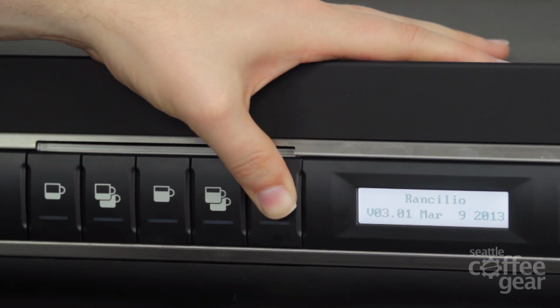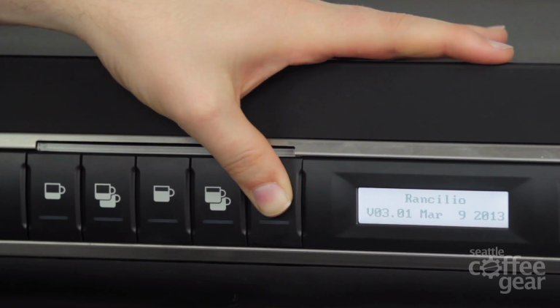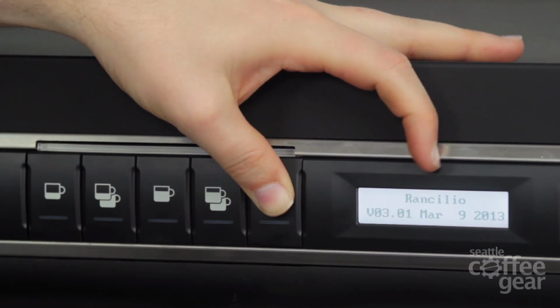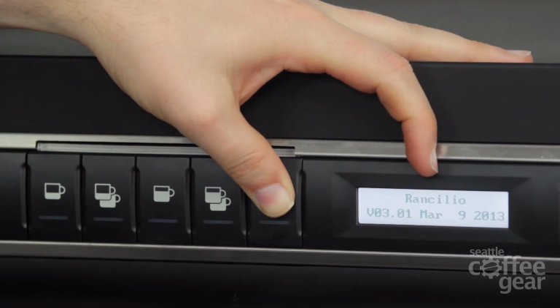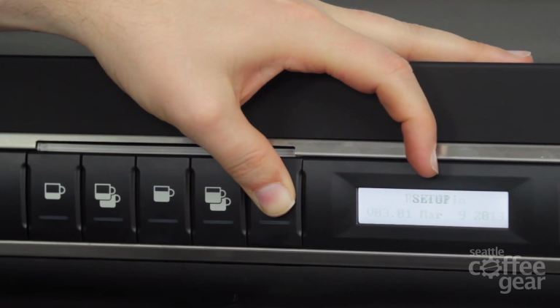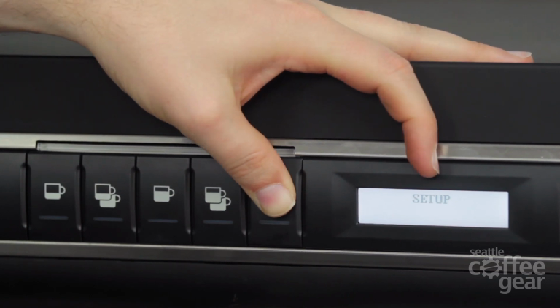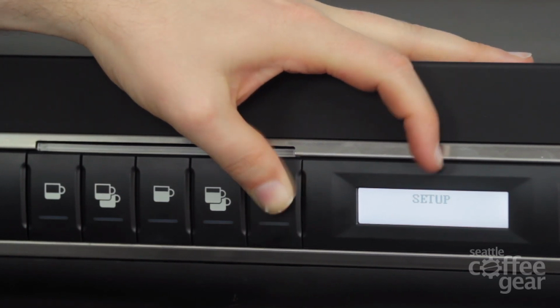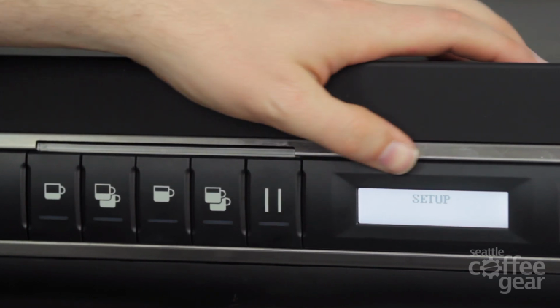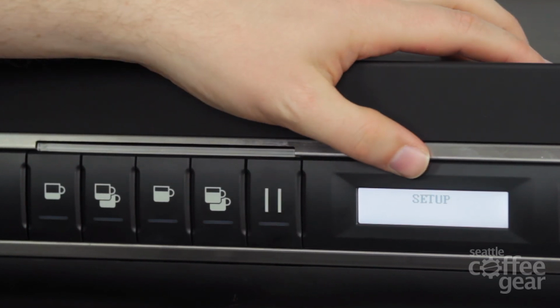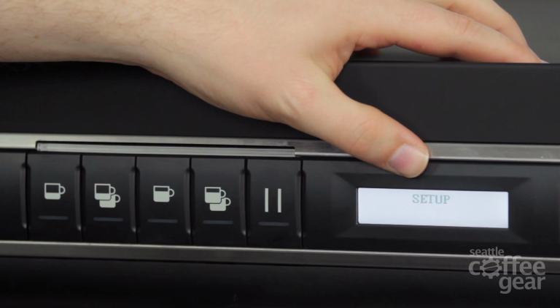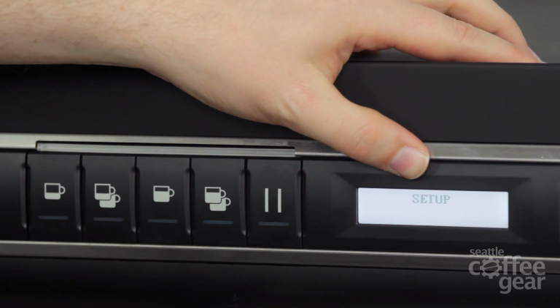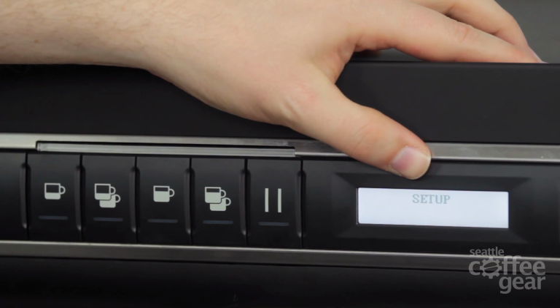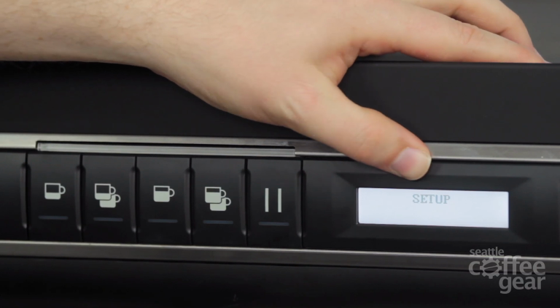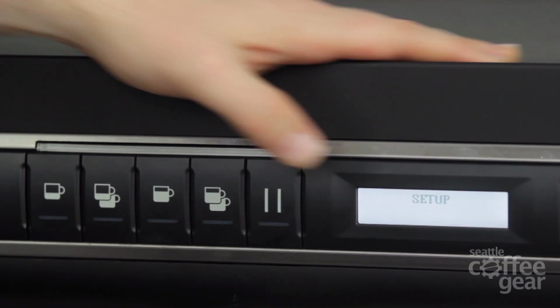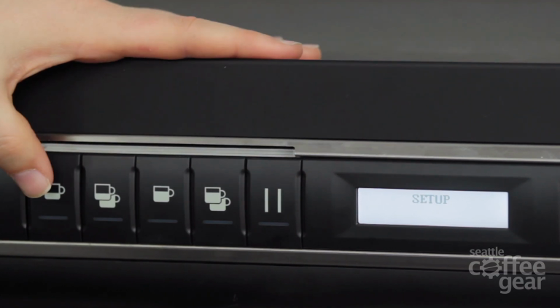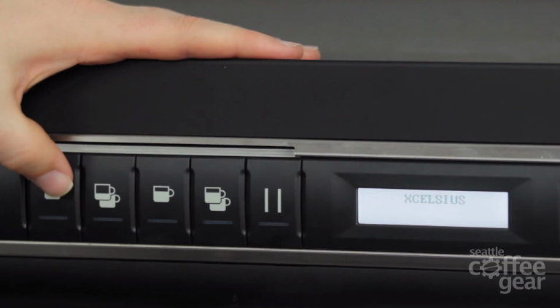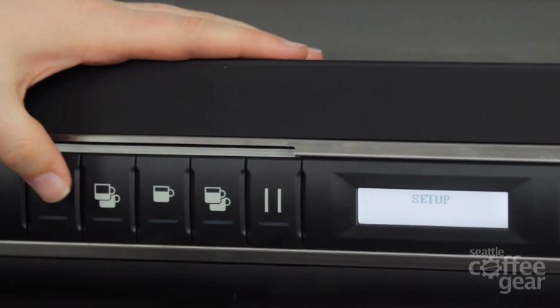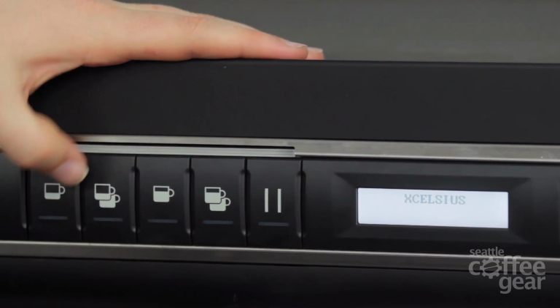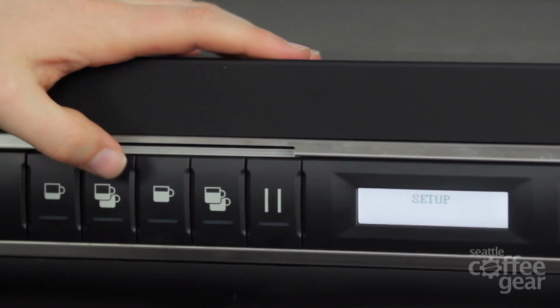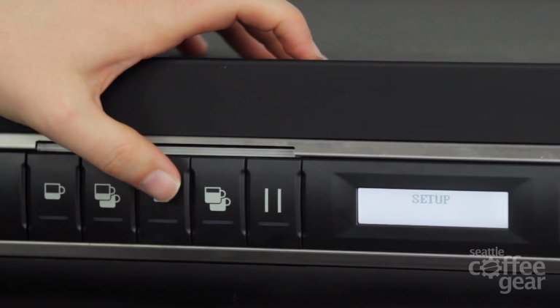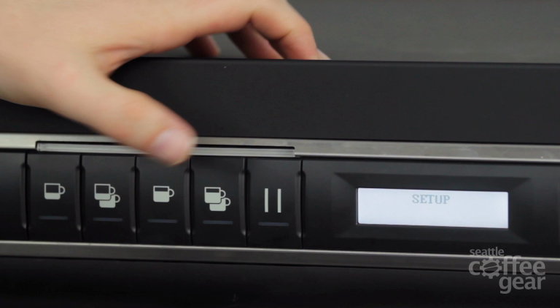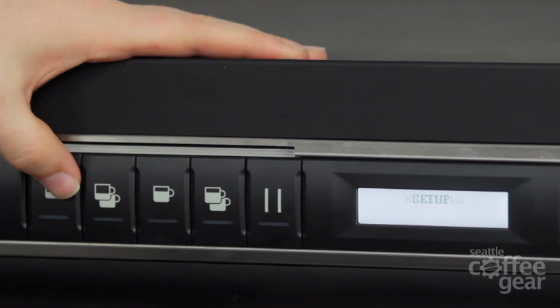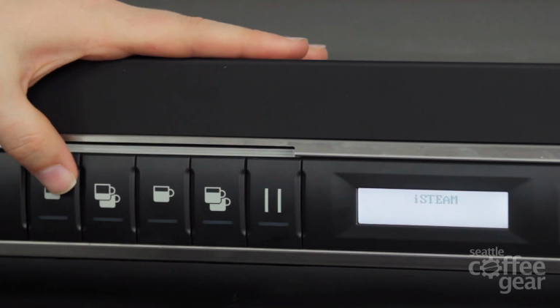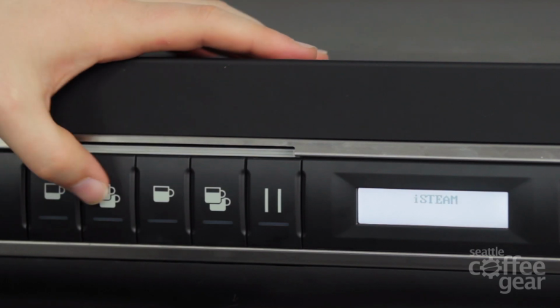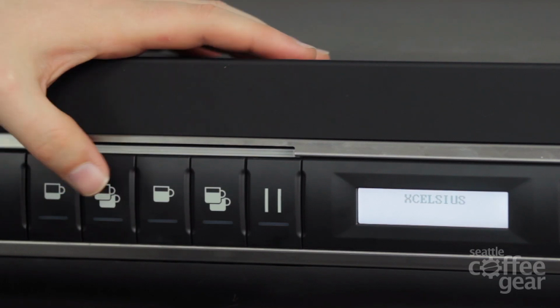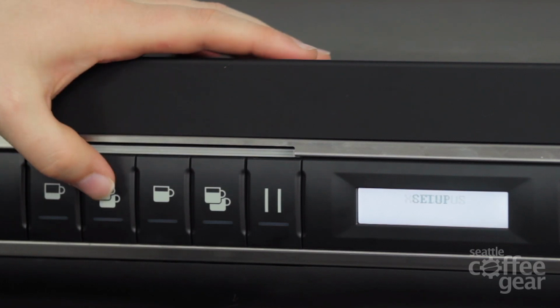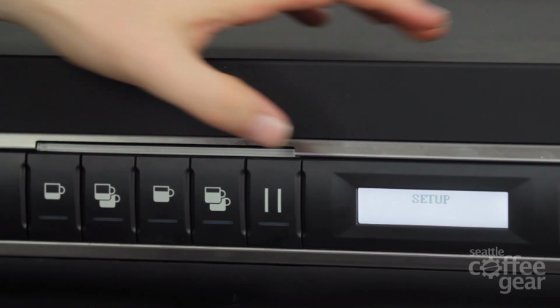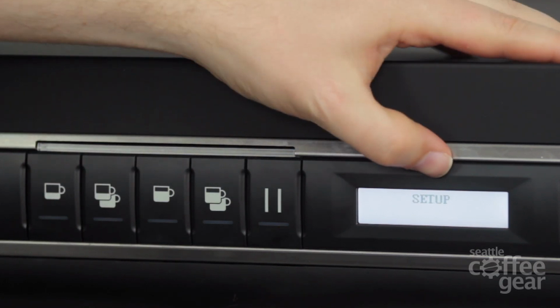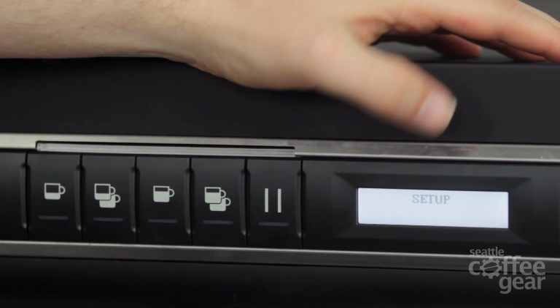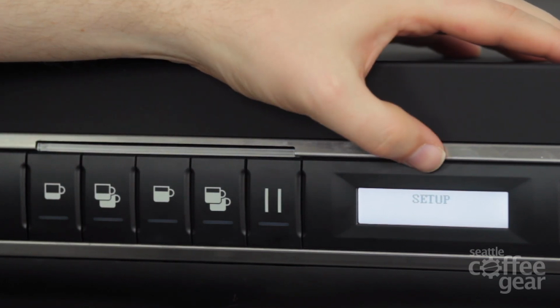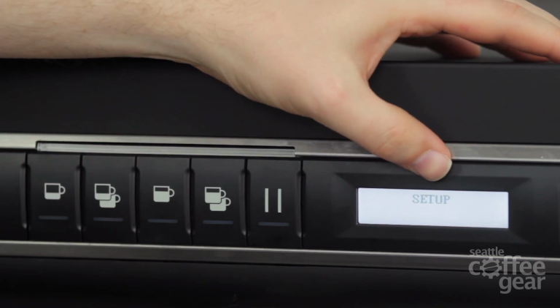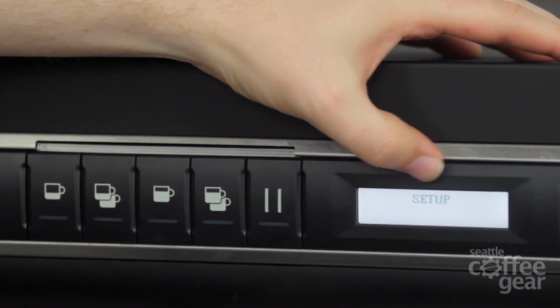Do not release it until you see the options come up. So now I can release it — it's in my setup mode. As I said earlier, we've got plus, minus, enter, and escape. When it goes through, let's talk through the normal options first. So we've got the setup.